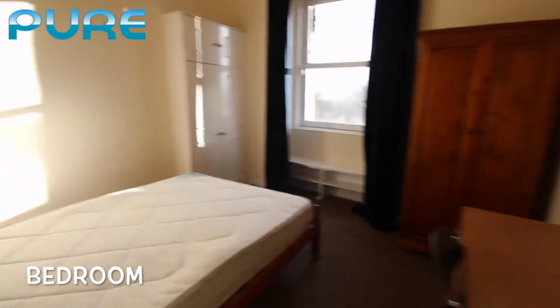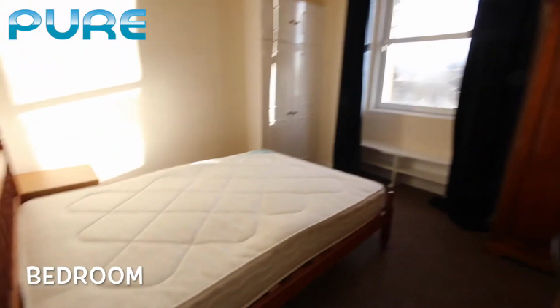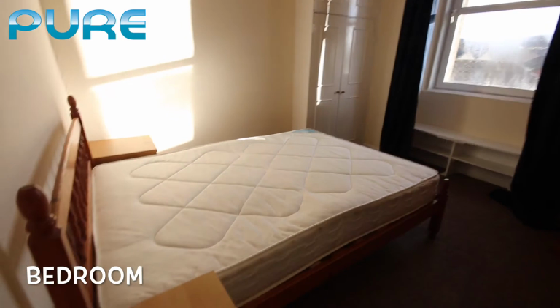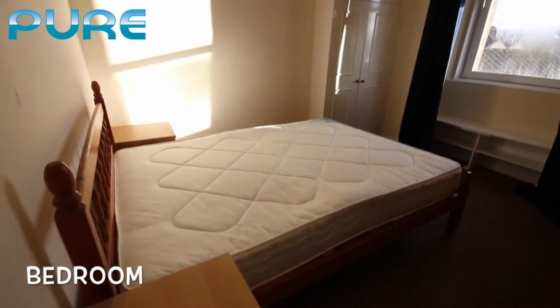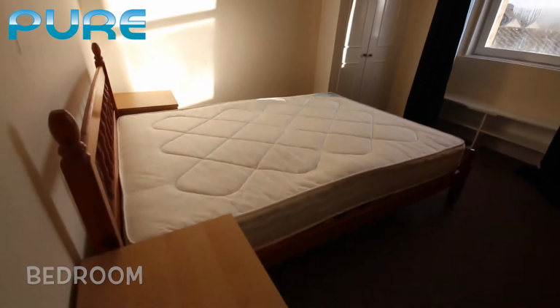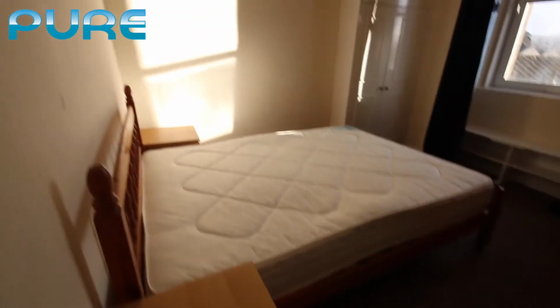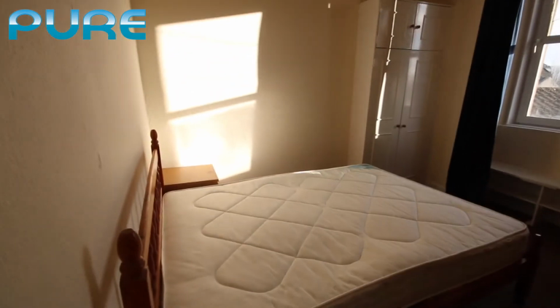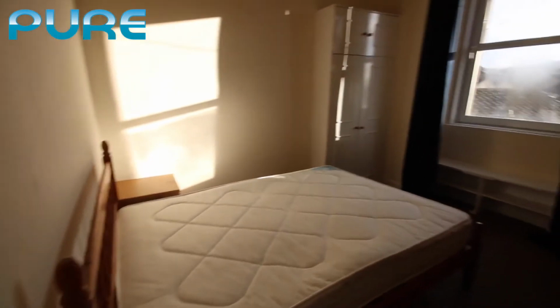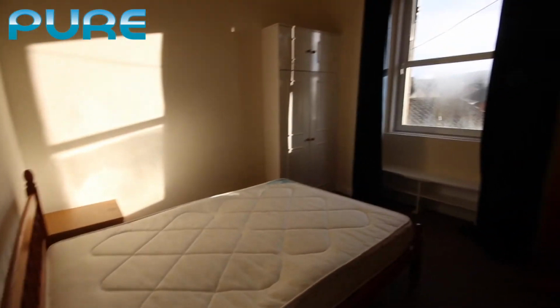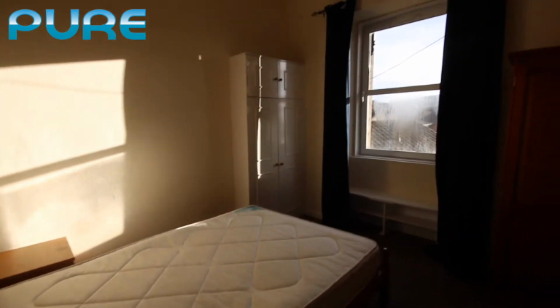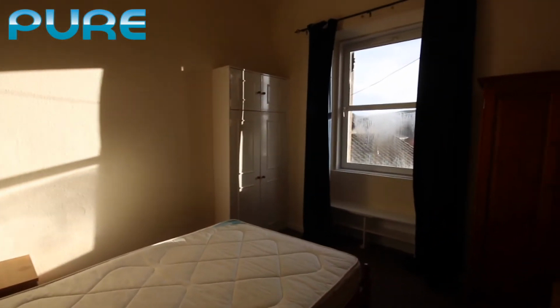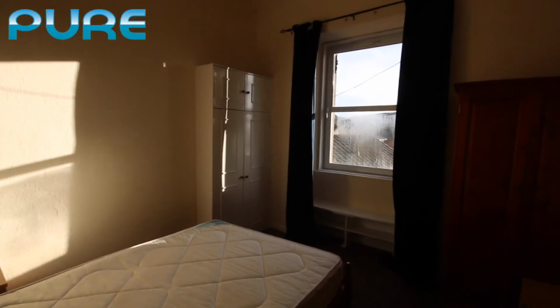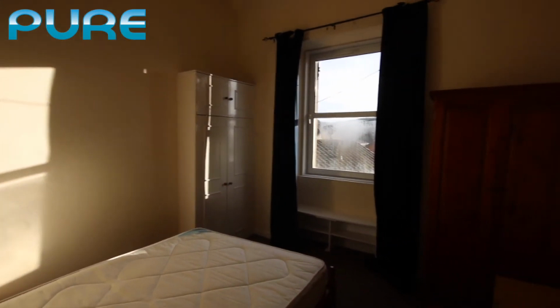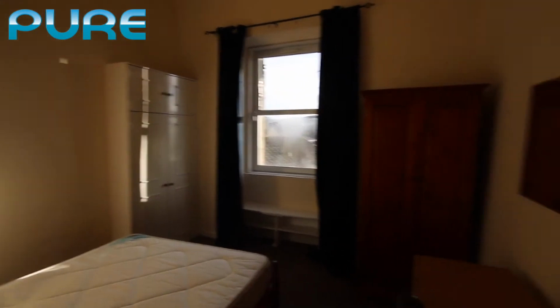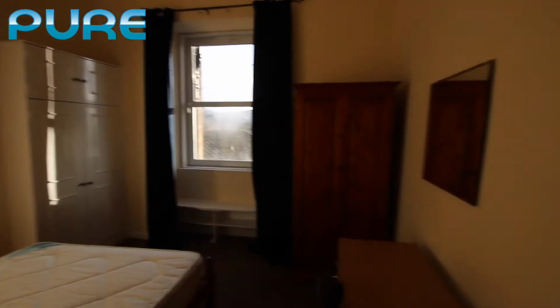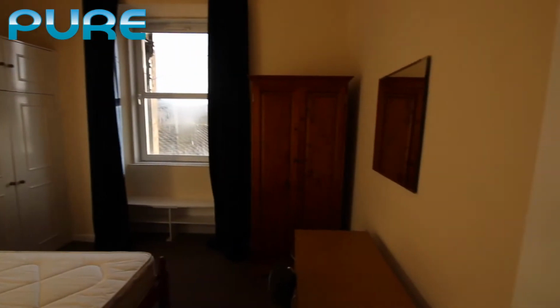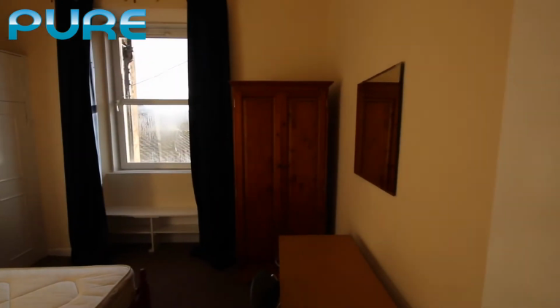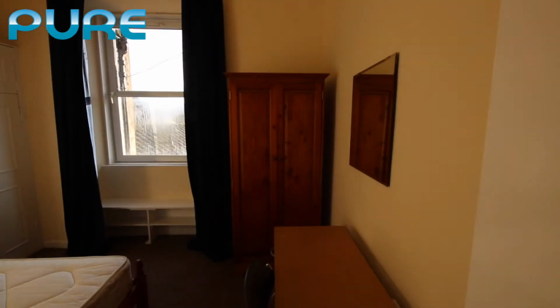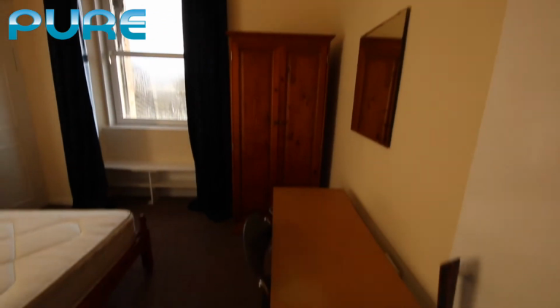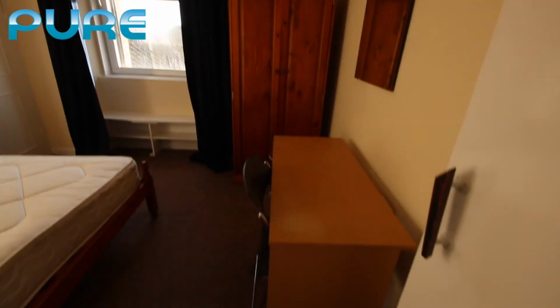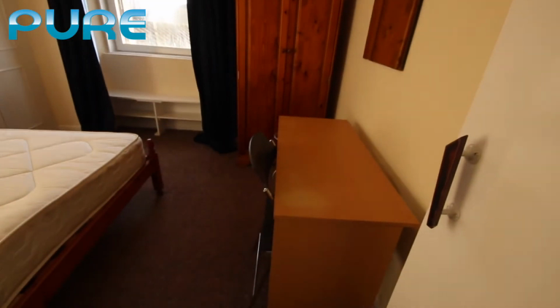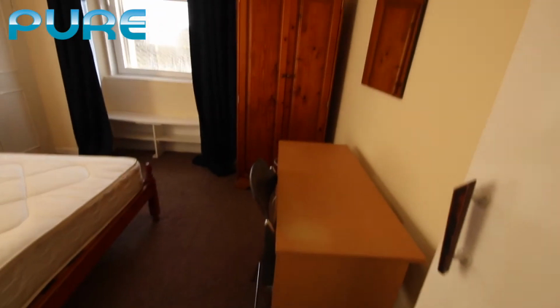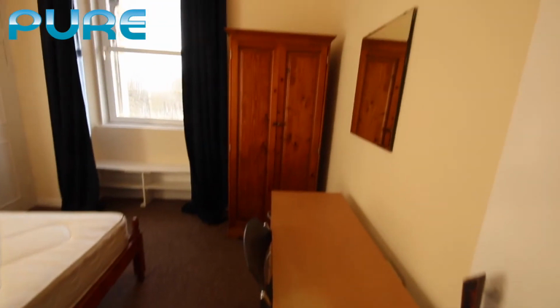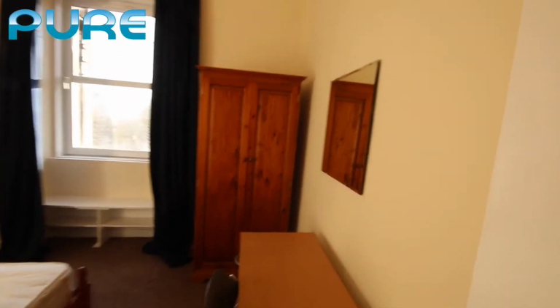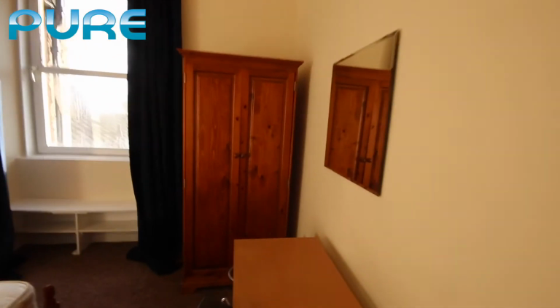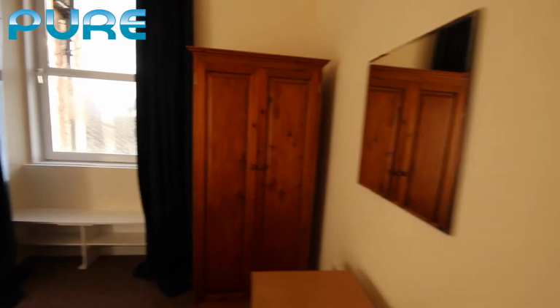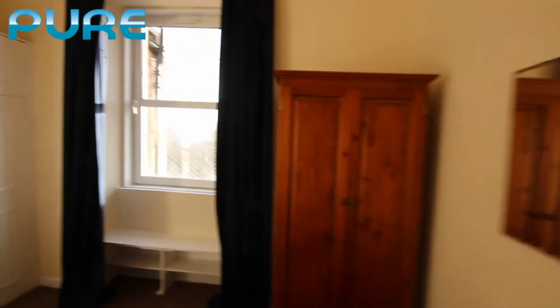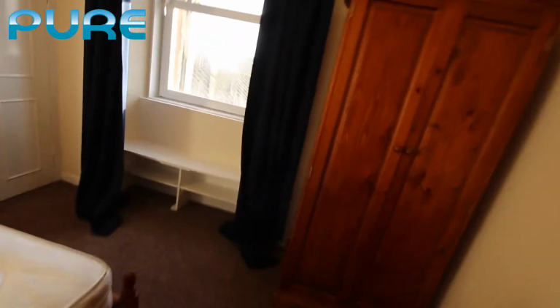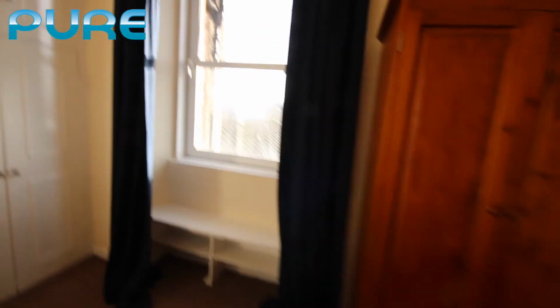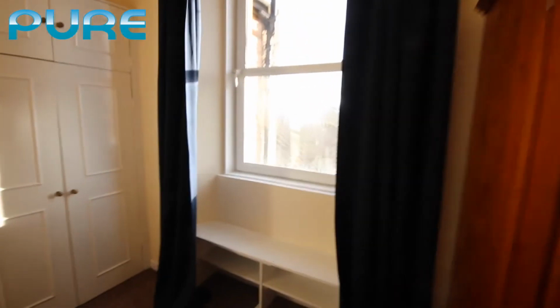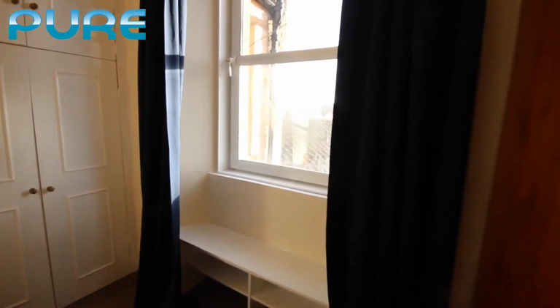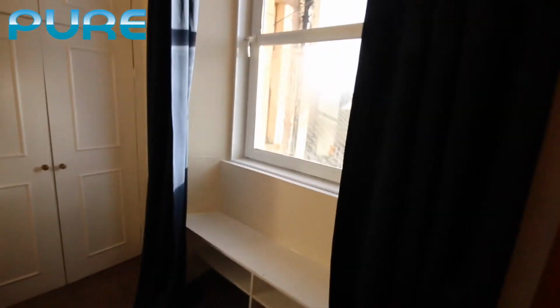In the bedroom we have a double bed, two bedside tables, a wardrobe on the far side, and opposite we have another wardrobe as well as a desk and chair with a mirror on the wall. Nice big windows allowing plenty of natural light.